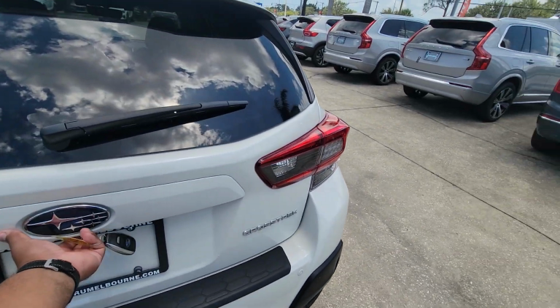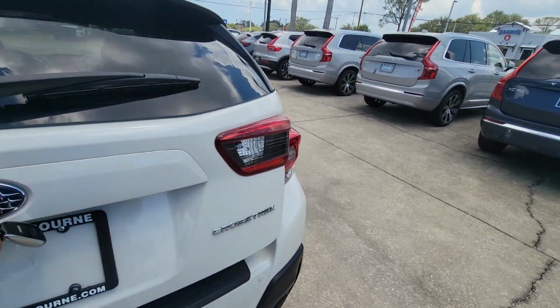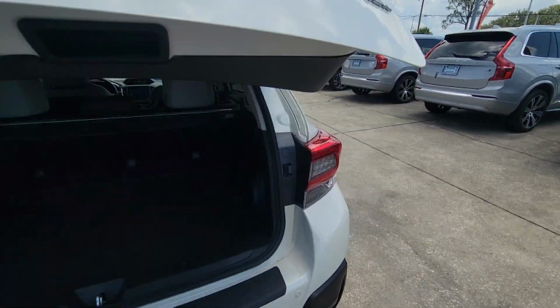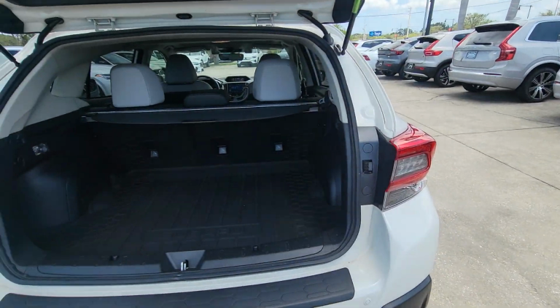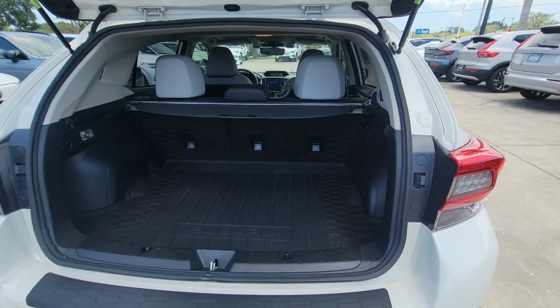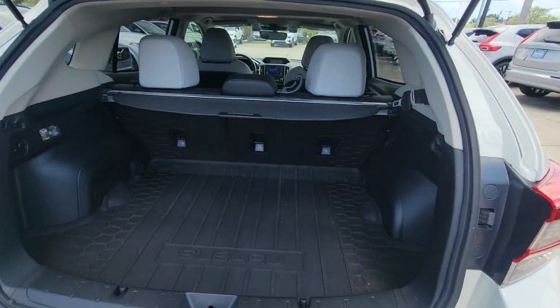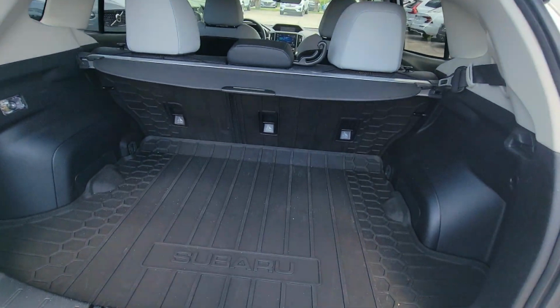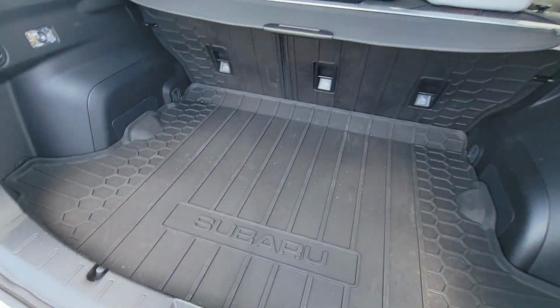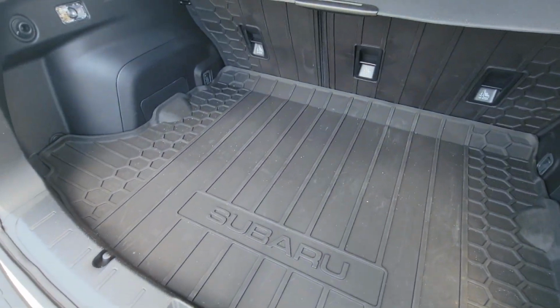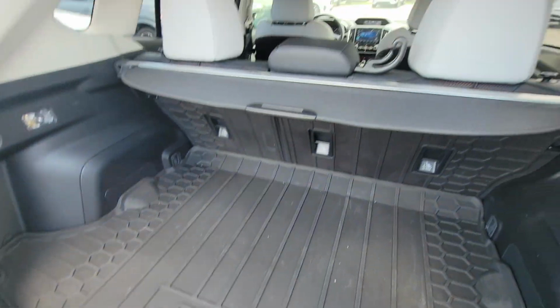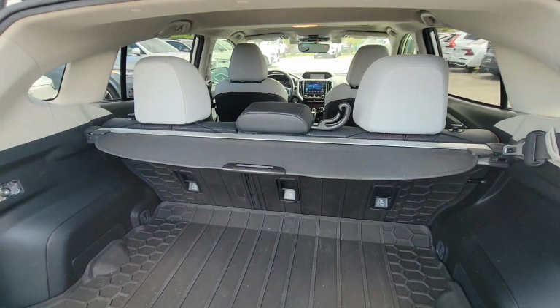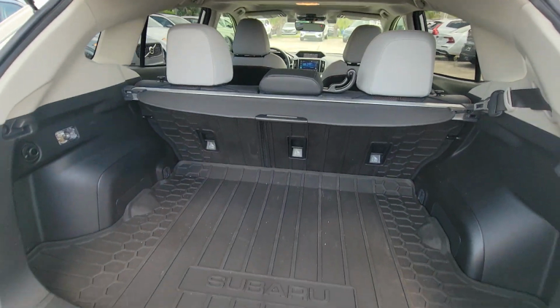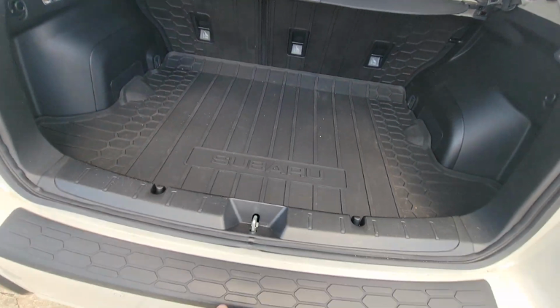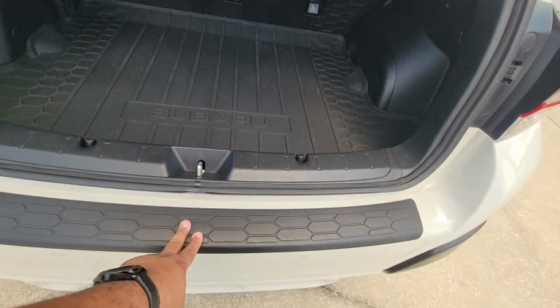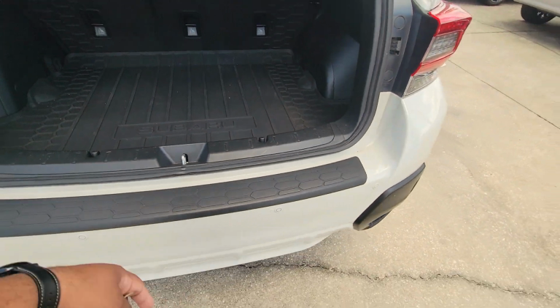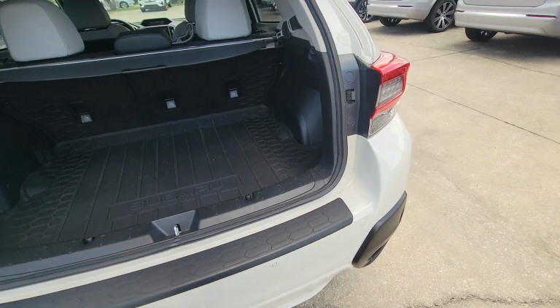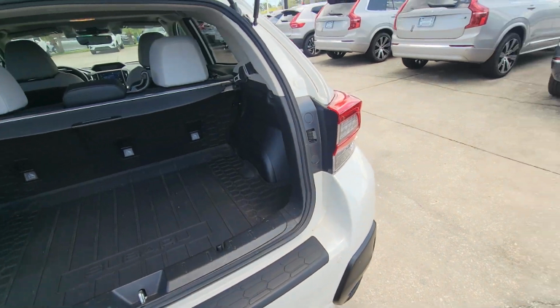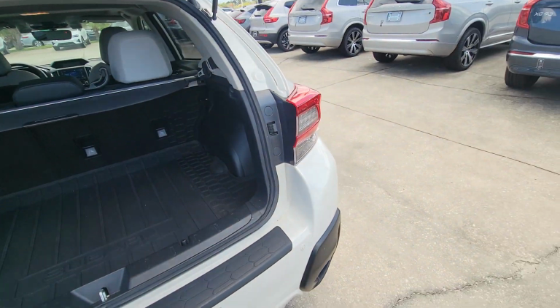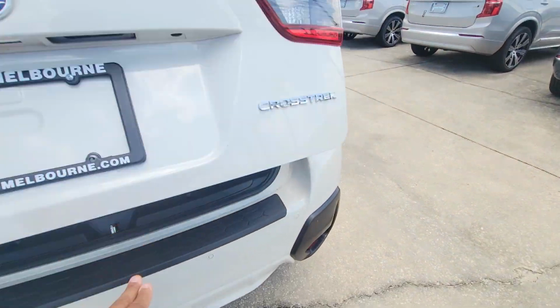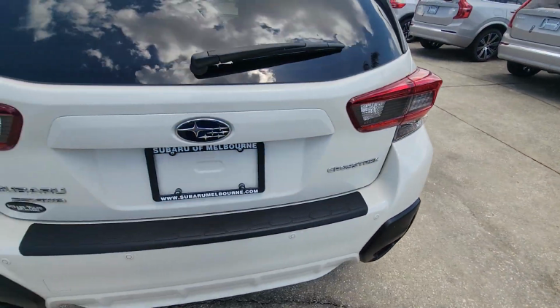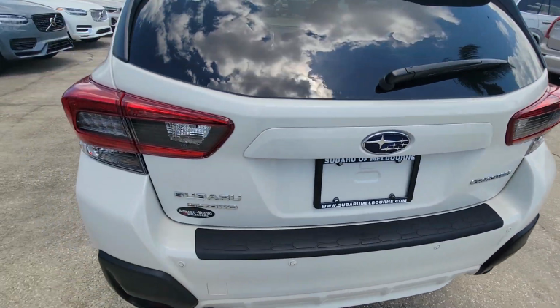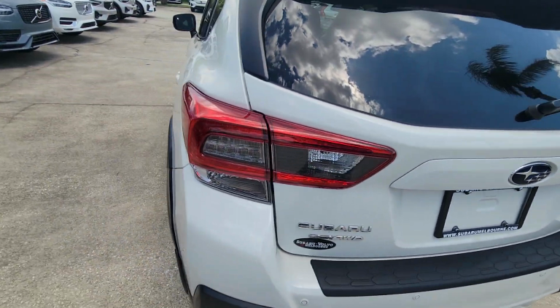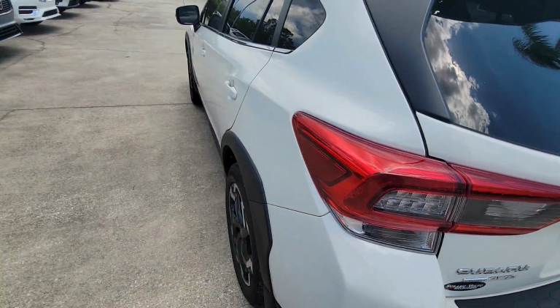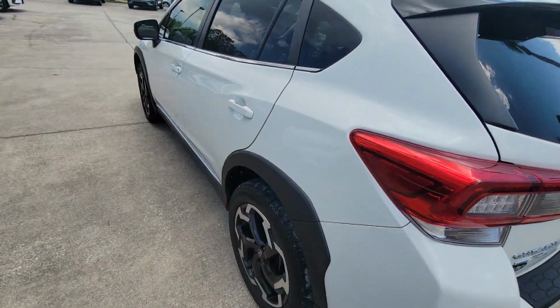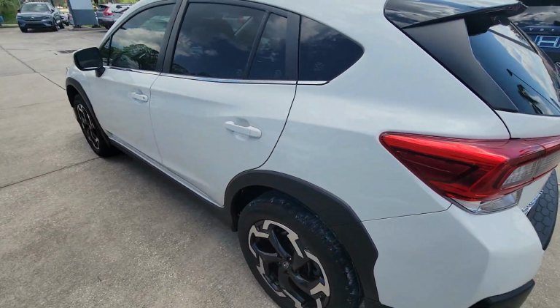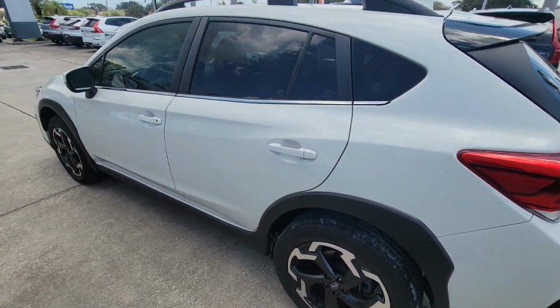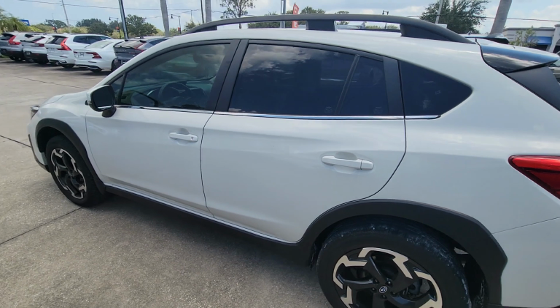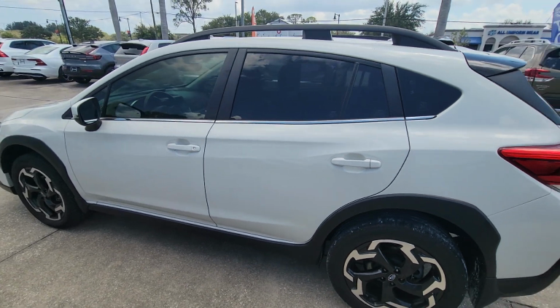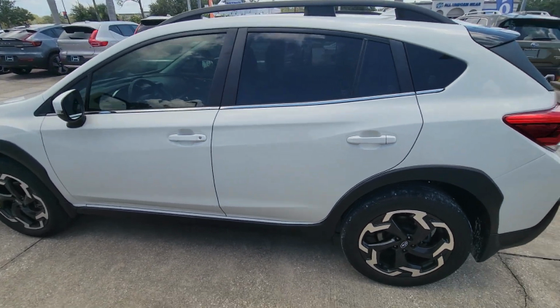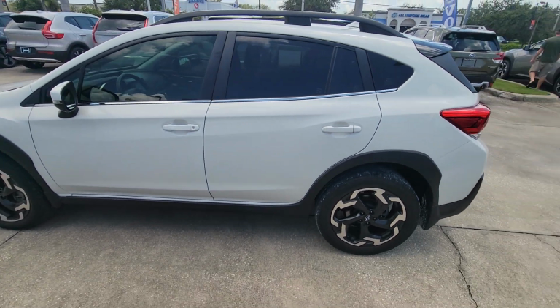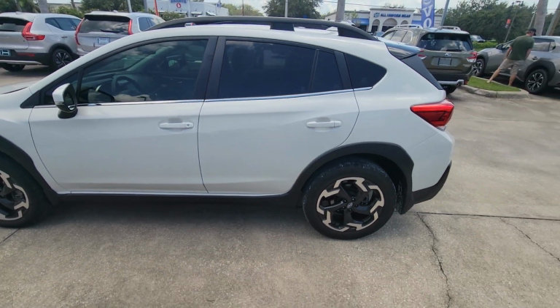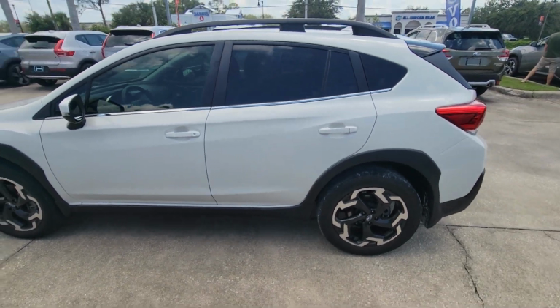Just a quick walk-around, nothing crazy here. Good space, really nice and clean. You have your privacy shade, bumper guard — really nice to have. Really beautiful, no issues.